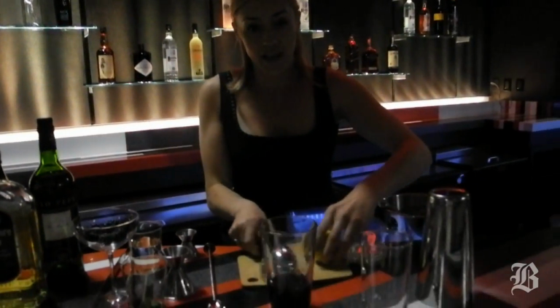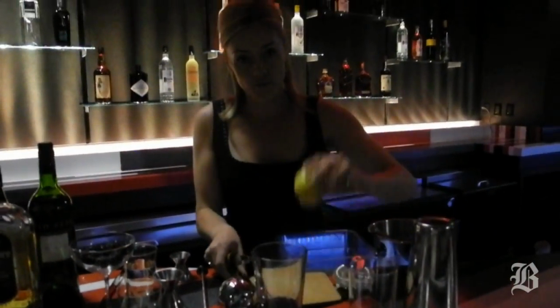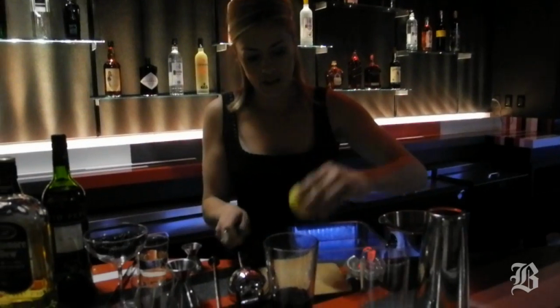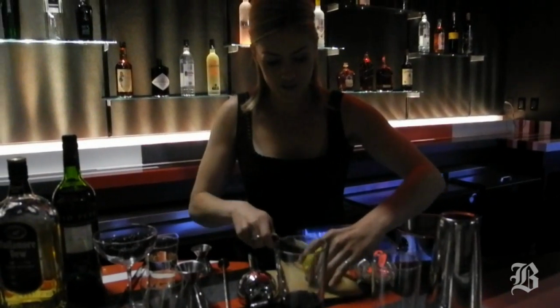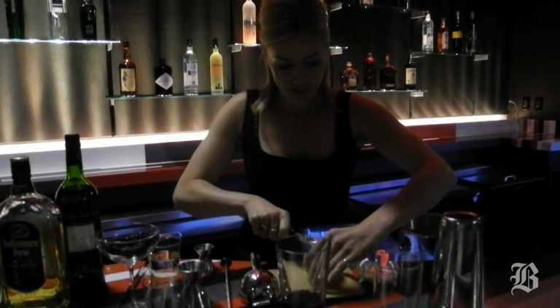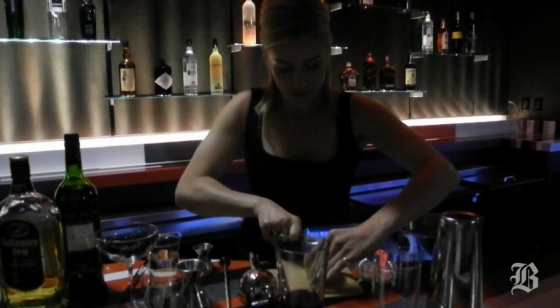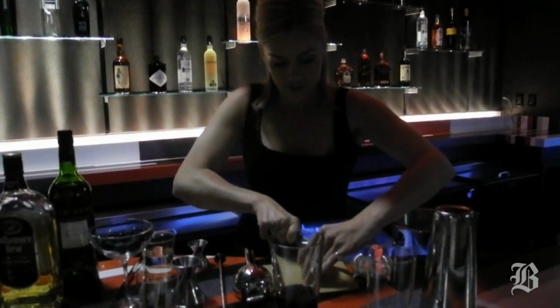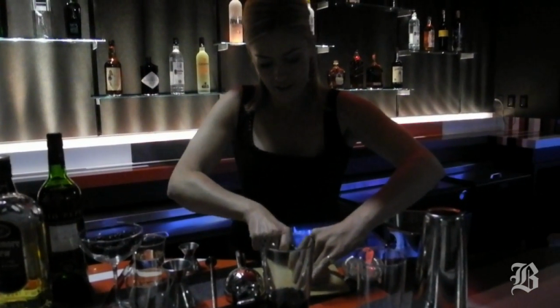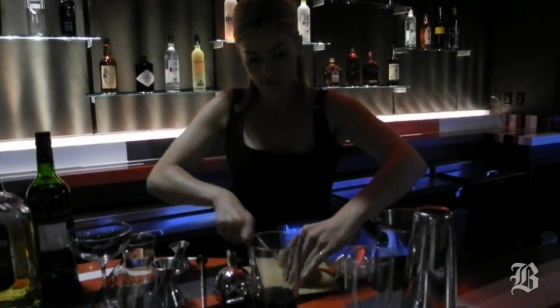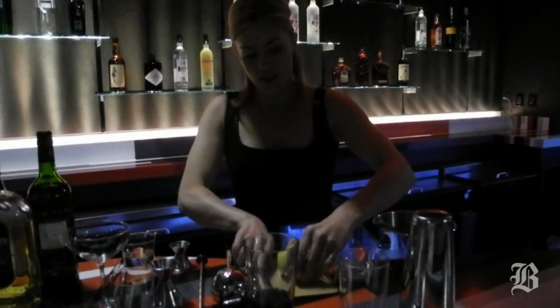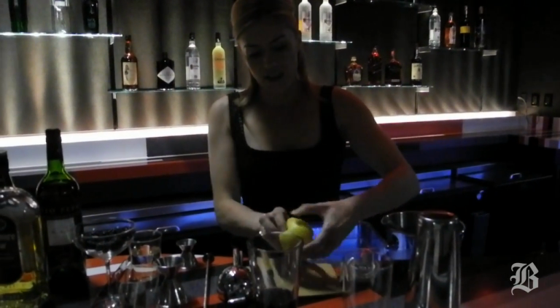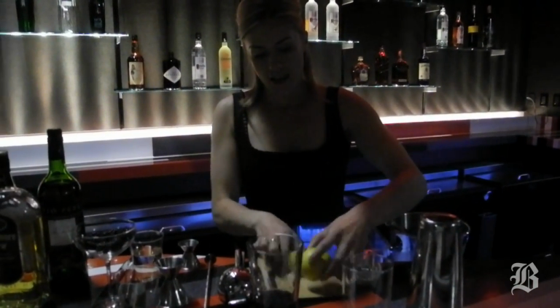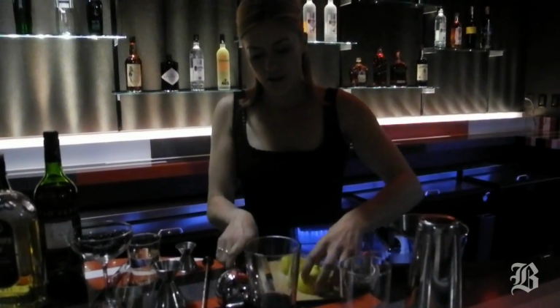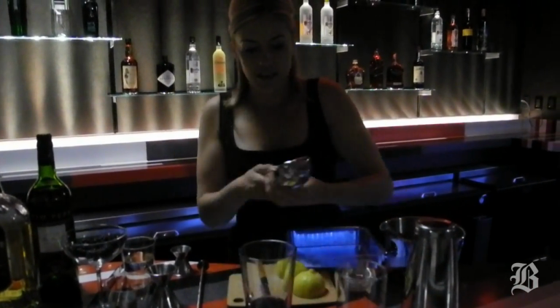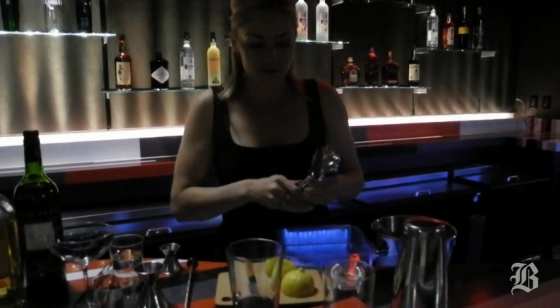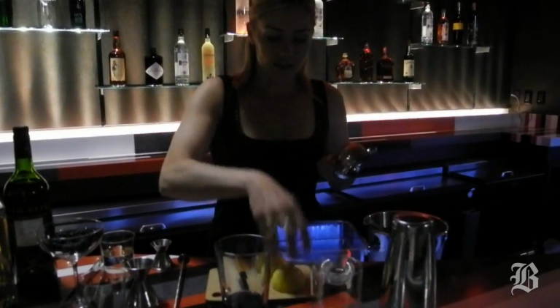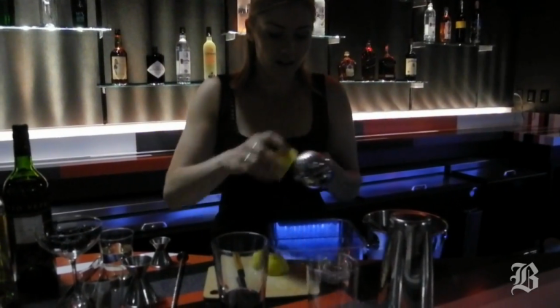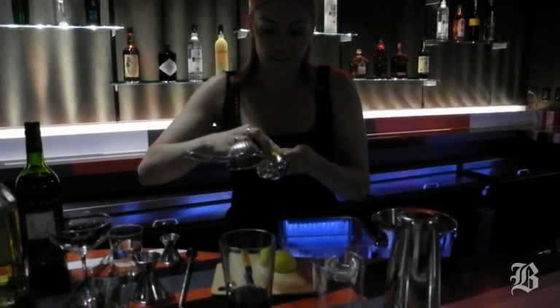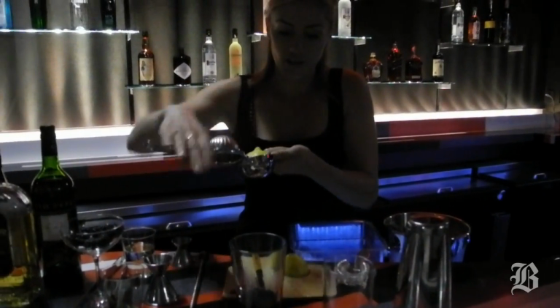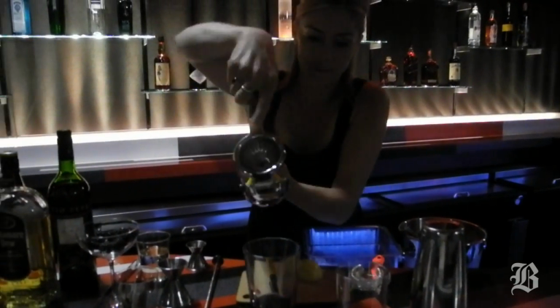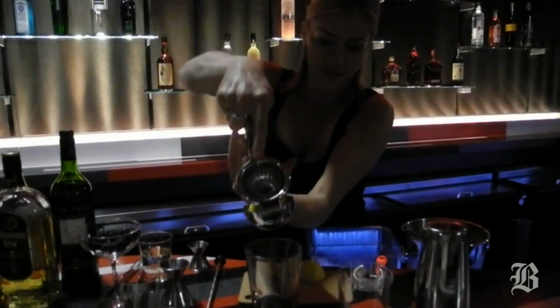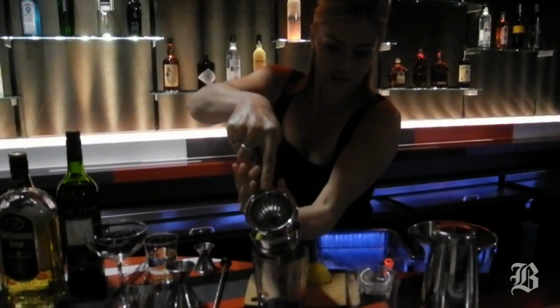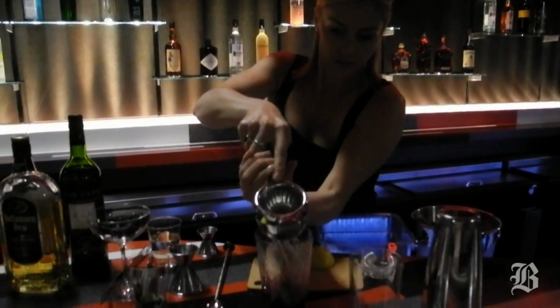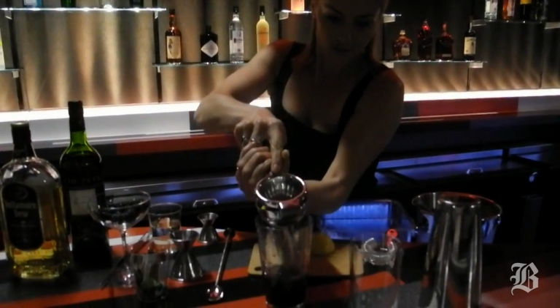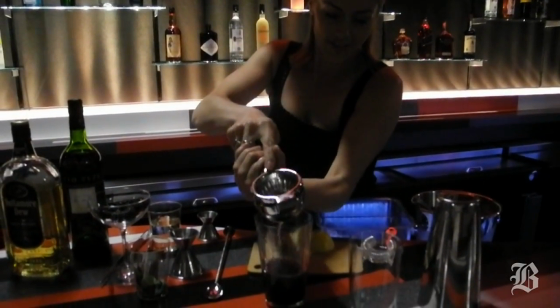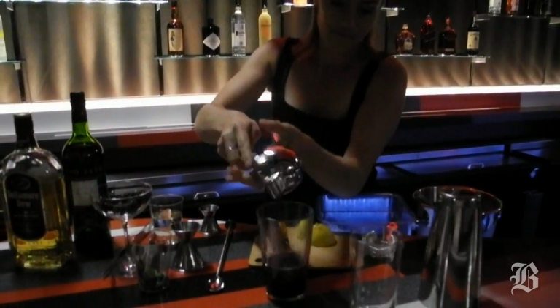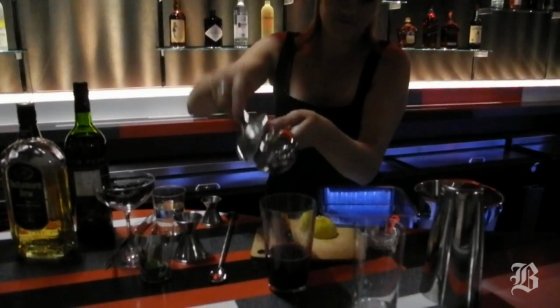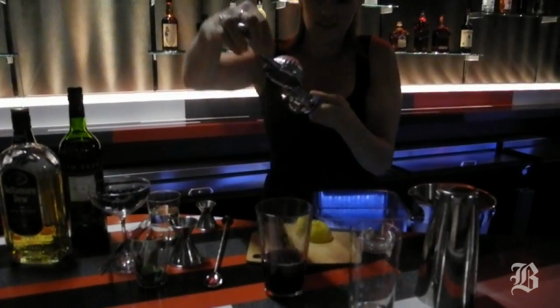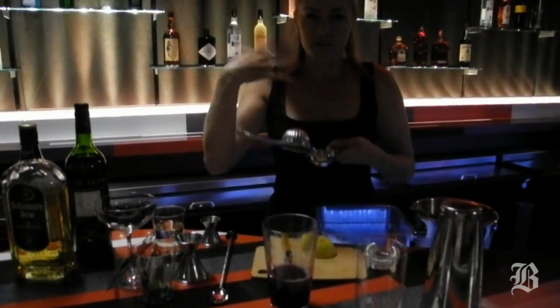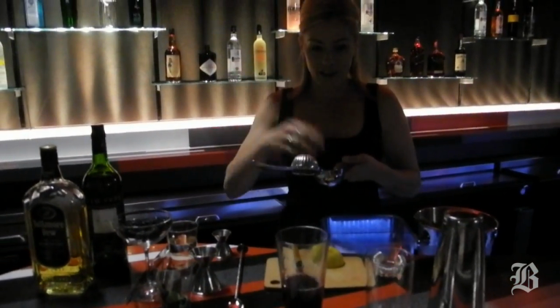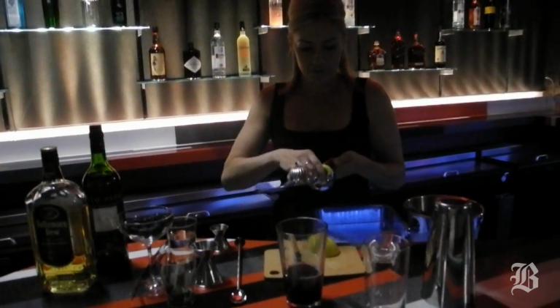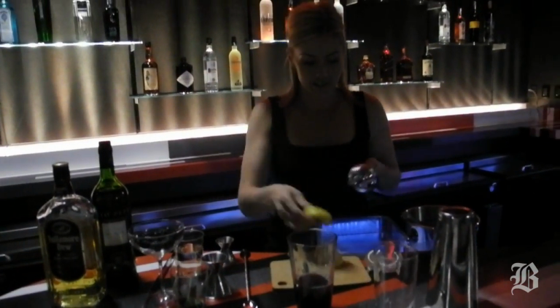I'm going to add in some fresh lemon juice. I'm just going to cut this in half and freshly extract about a half ounce — half a lemon's juice — straight in there, to keep it nice and bright and refreshing.